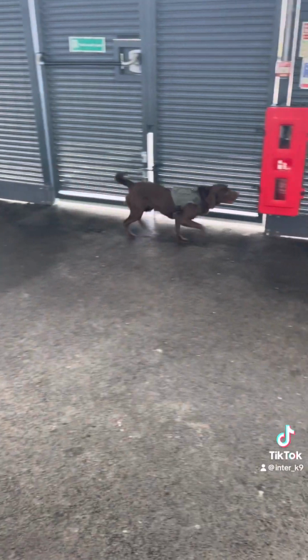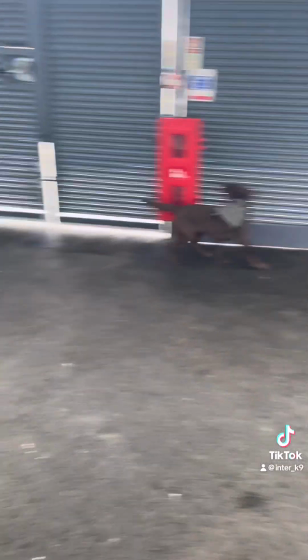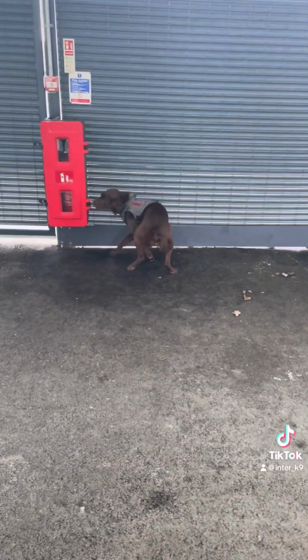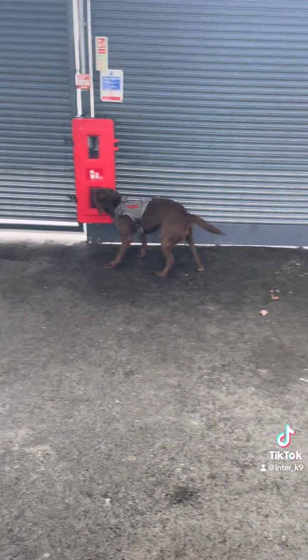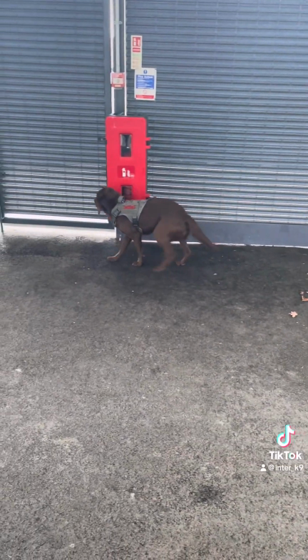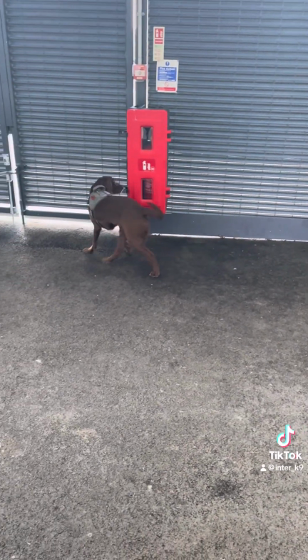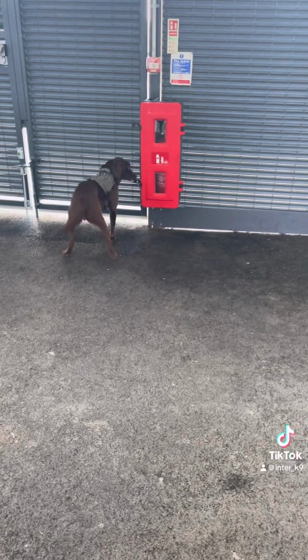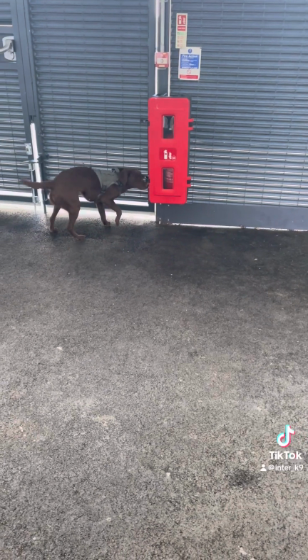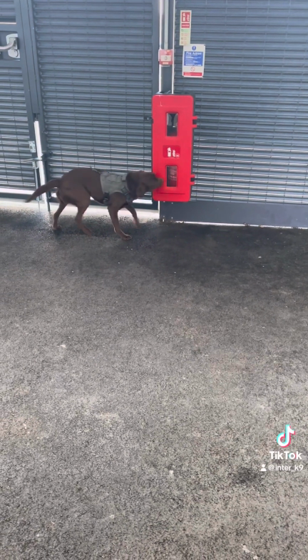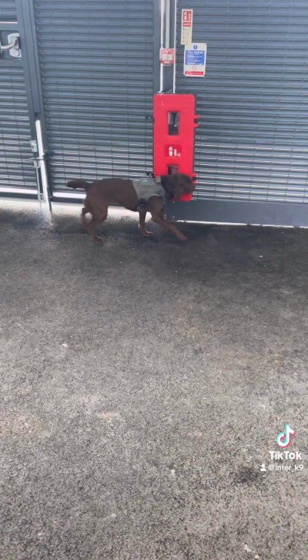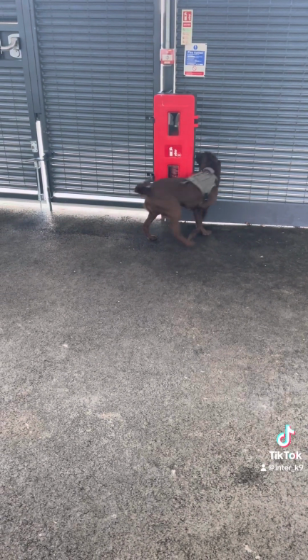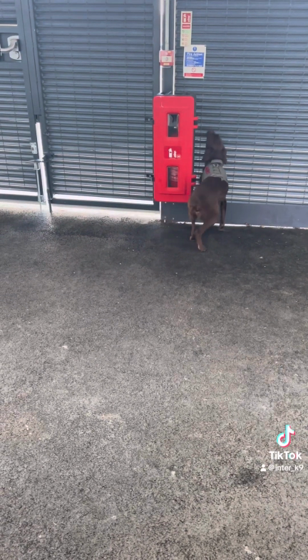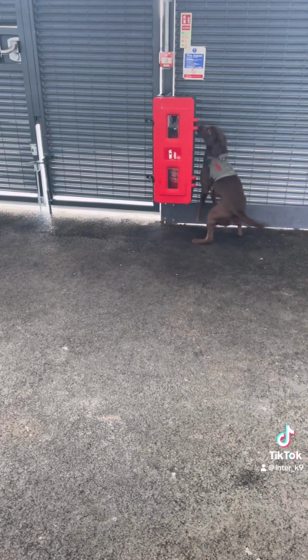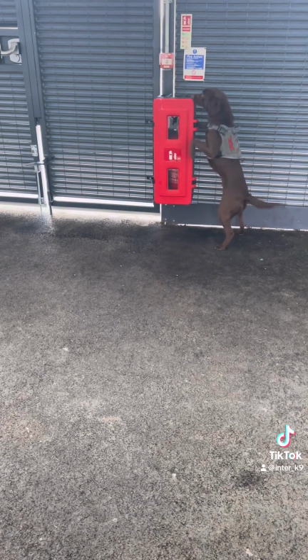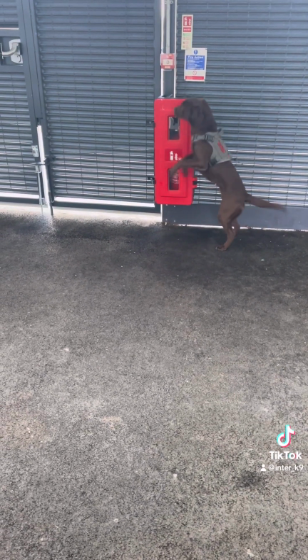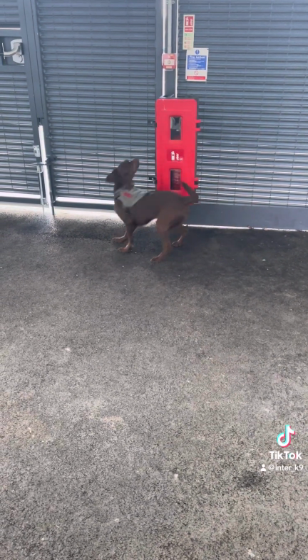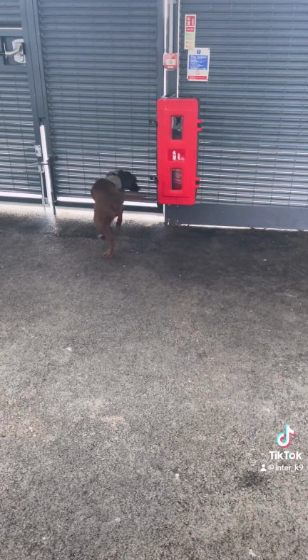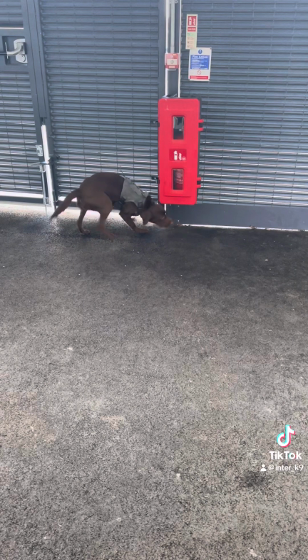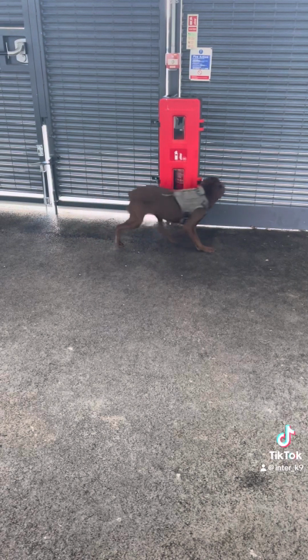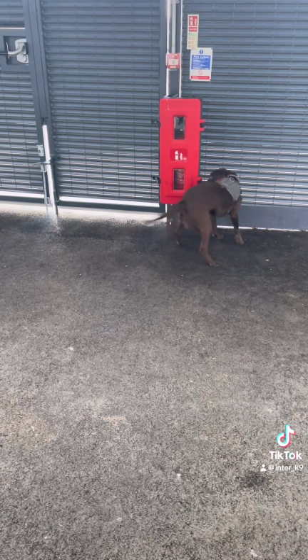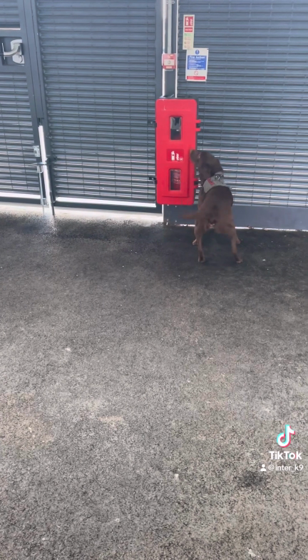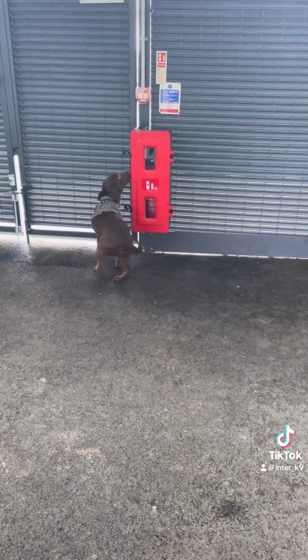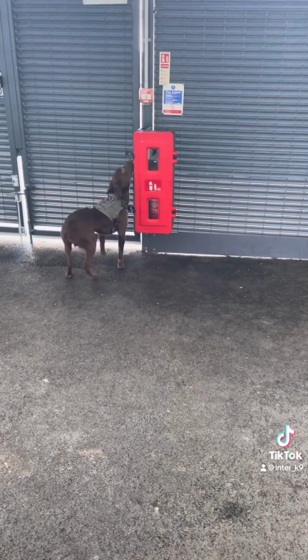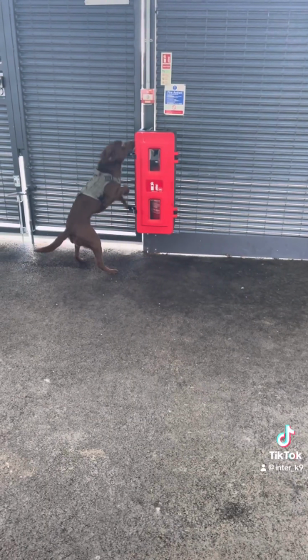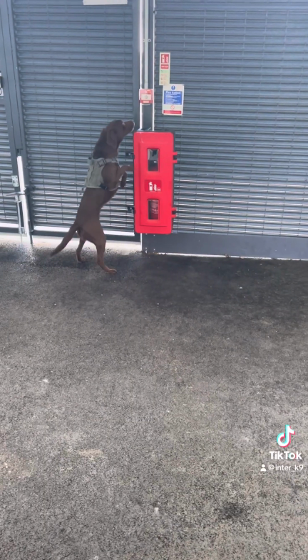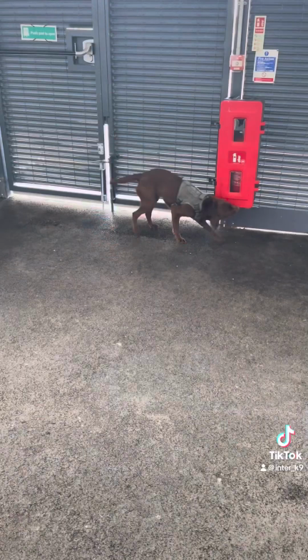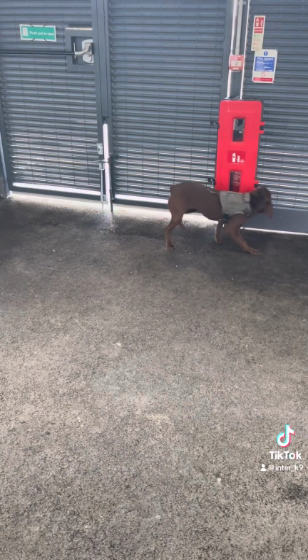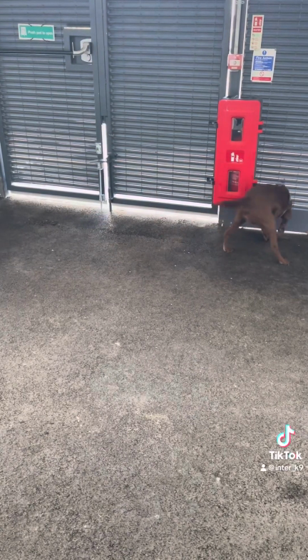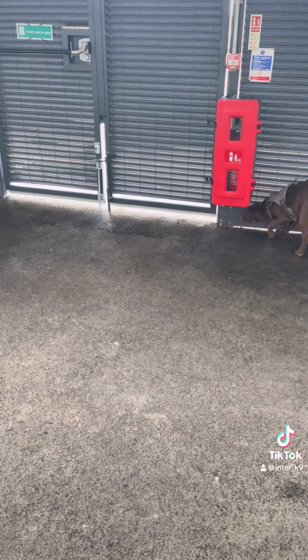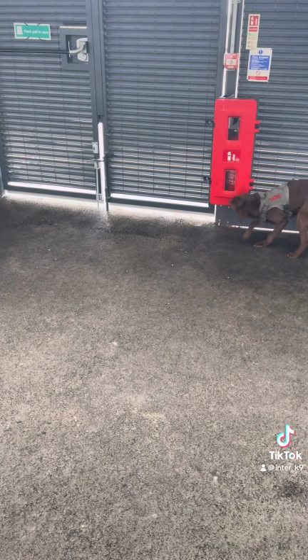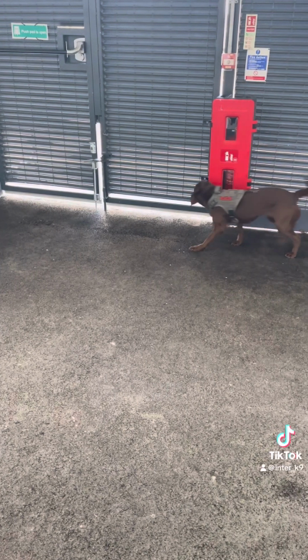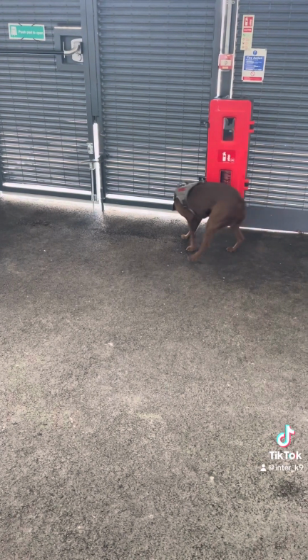On to number three. She did find this one a little bit difficult because it was concealed, so she's just working that scent pool. Eventually she does locate it in the bottom left corner of the box, and she's then verbally marked and rewarded back at the handler.